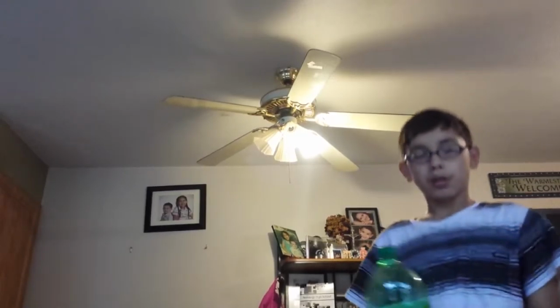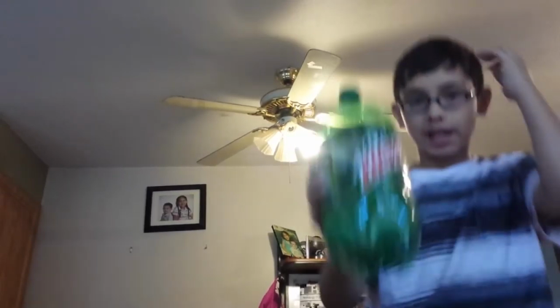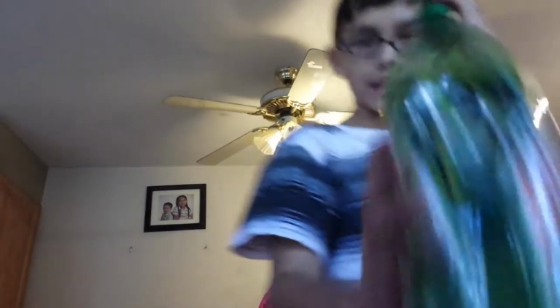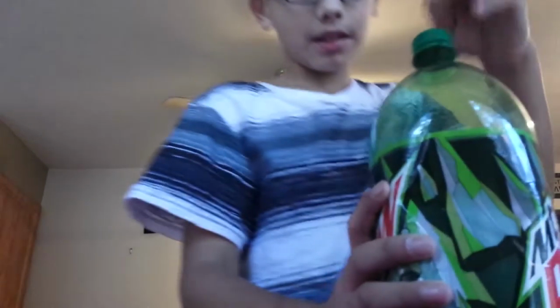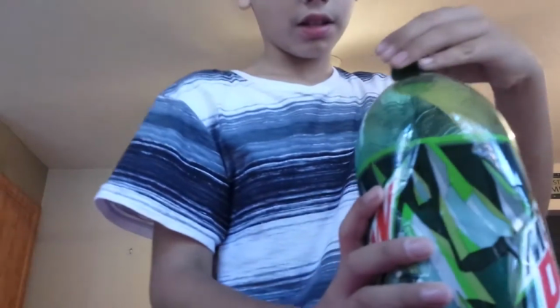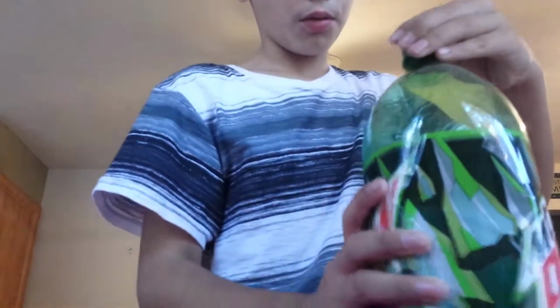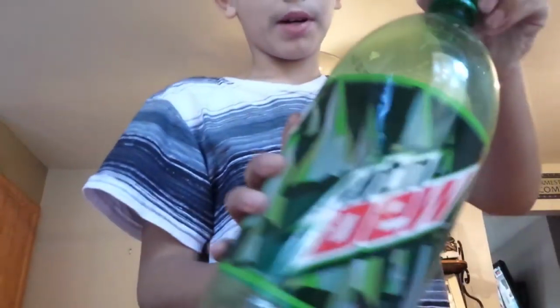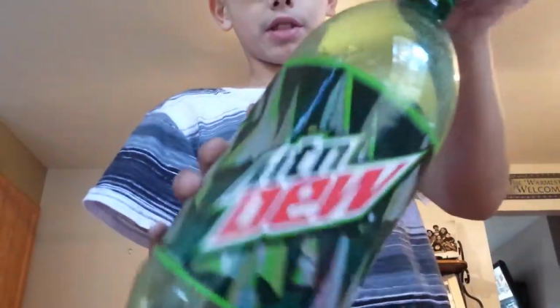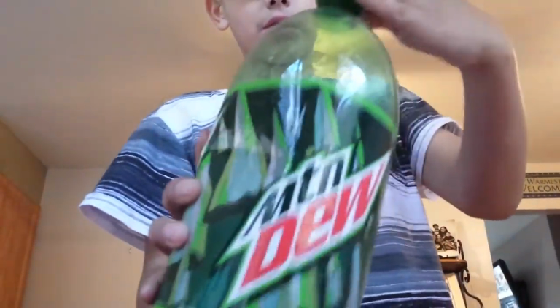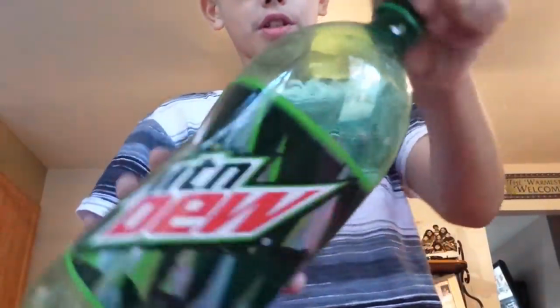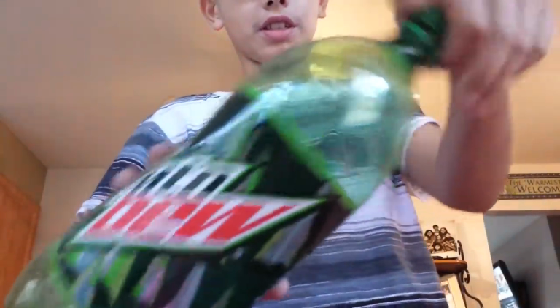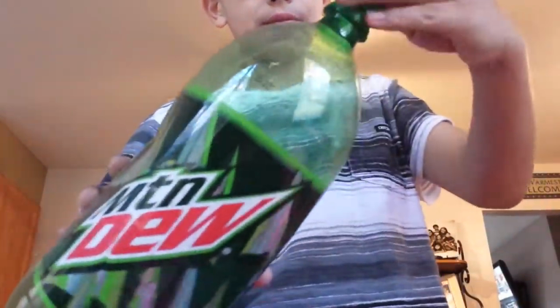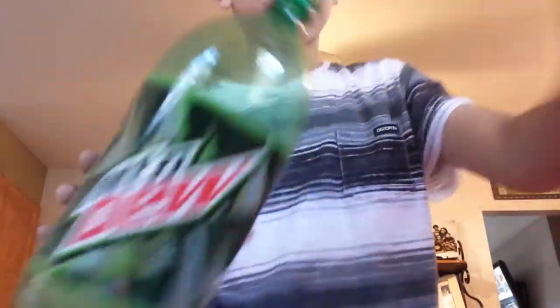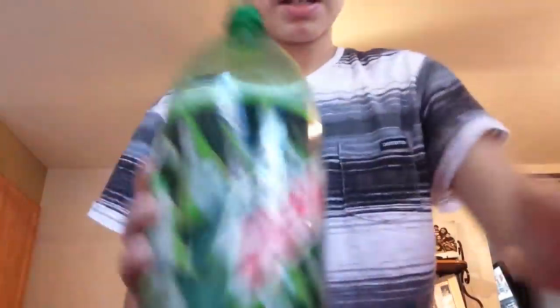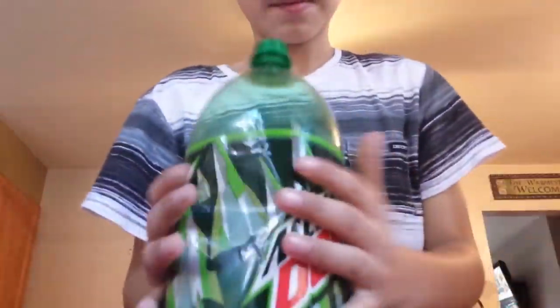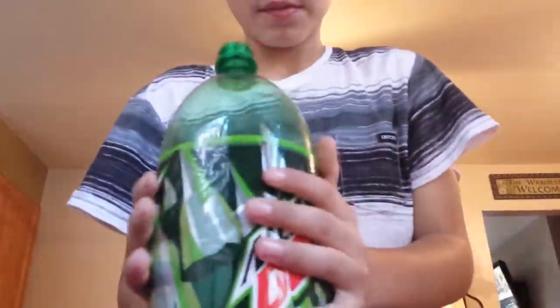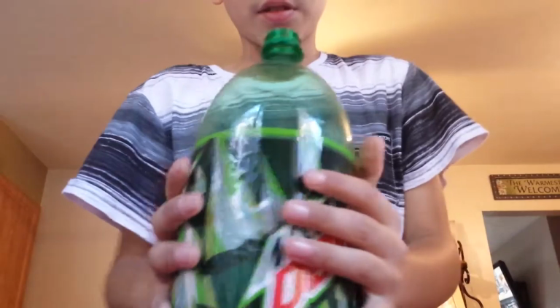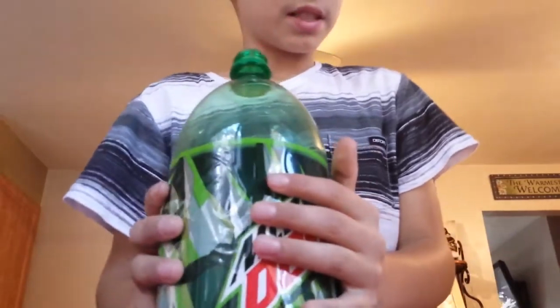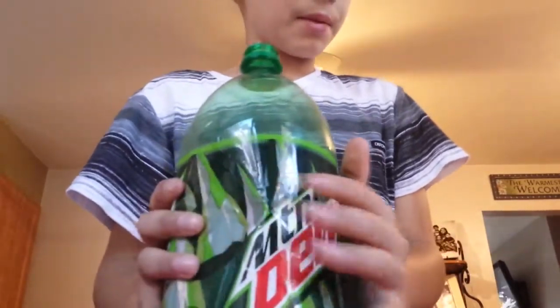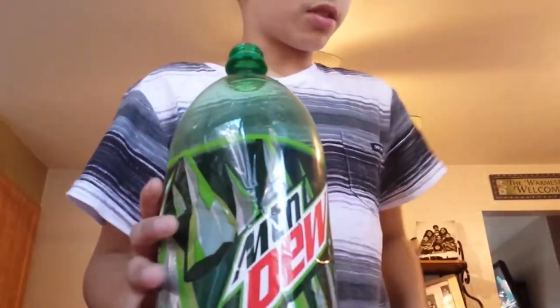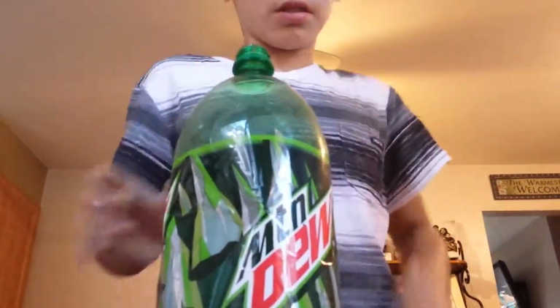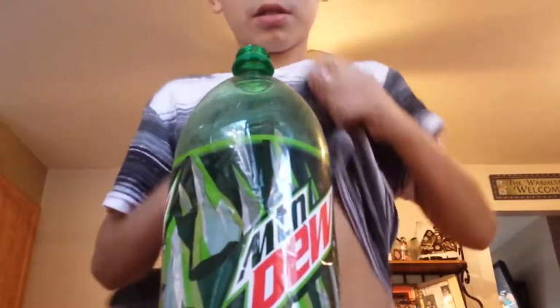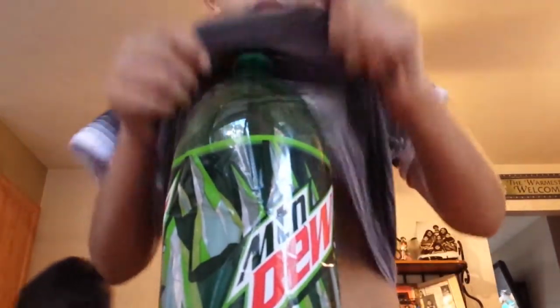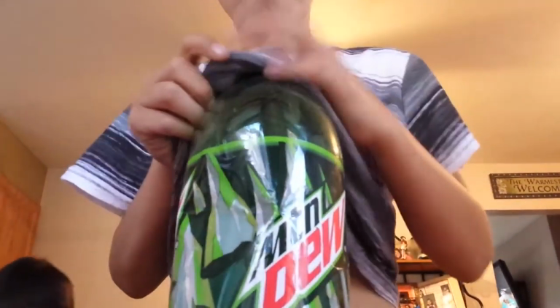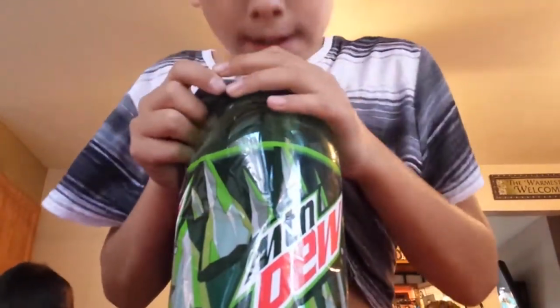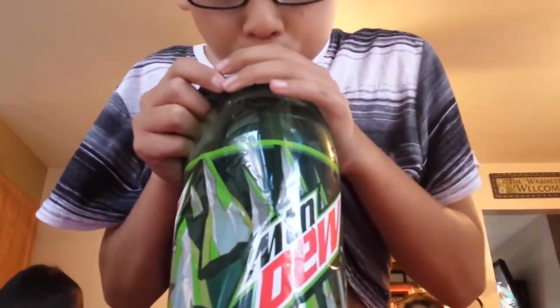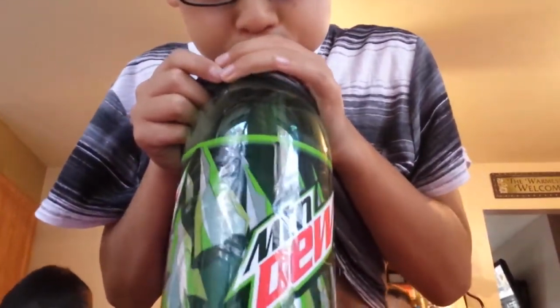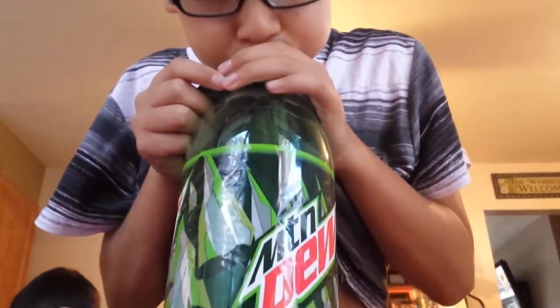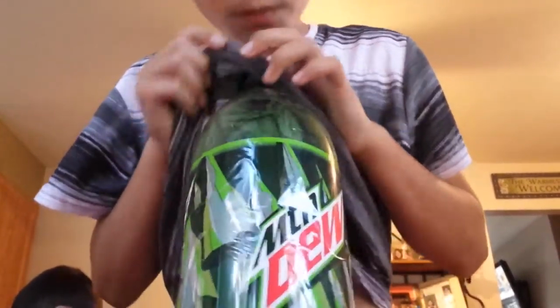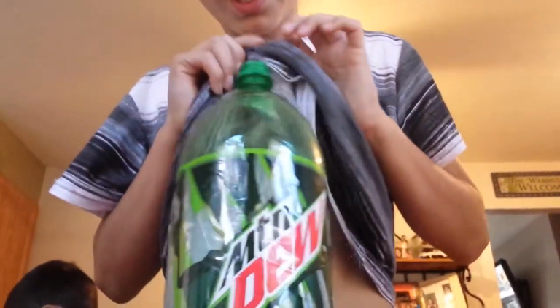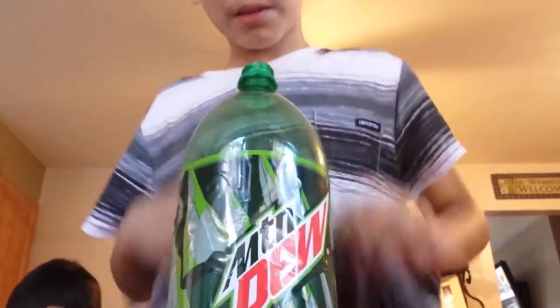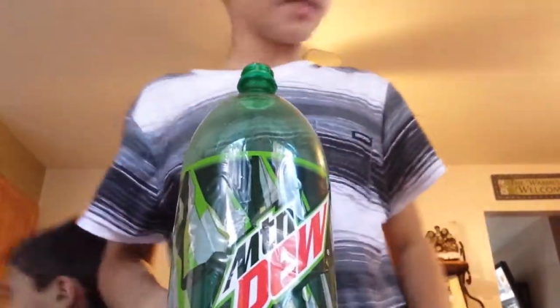Okay, I got a little water bottle. This is what you're going to need. This experiment is called Weather in a Bottle.